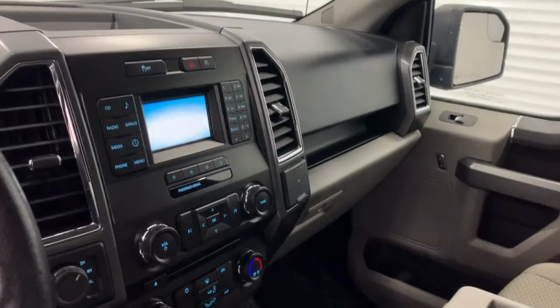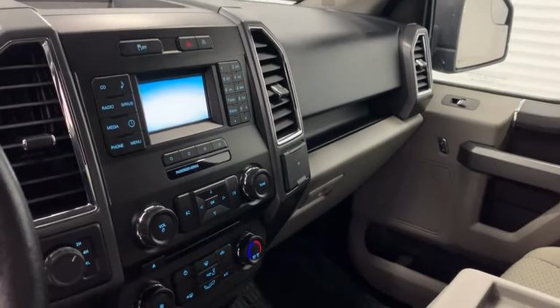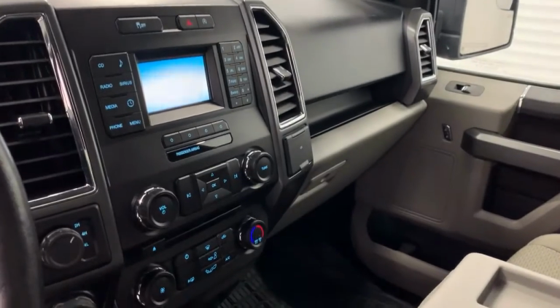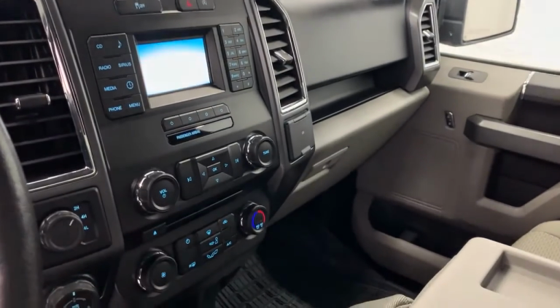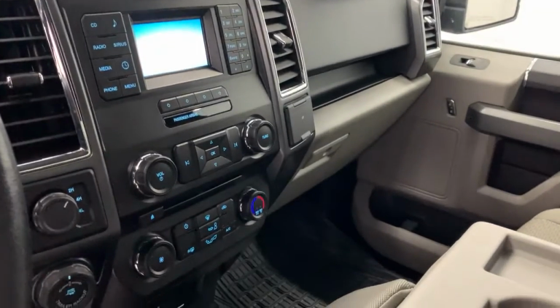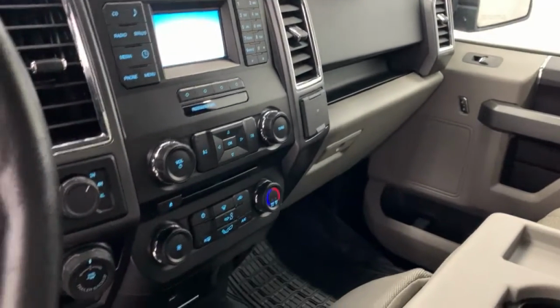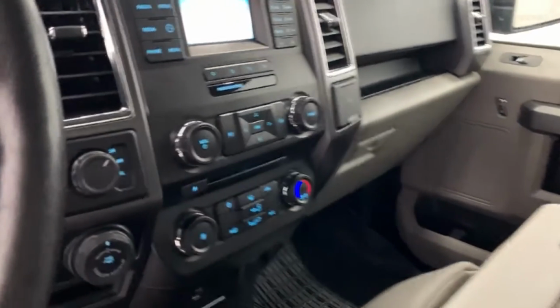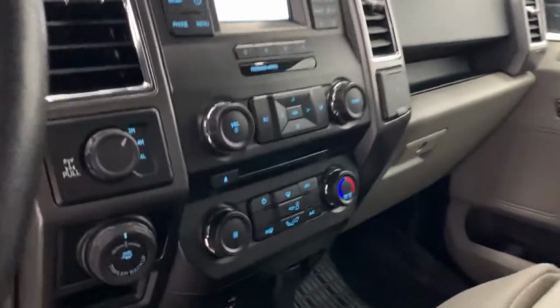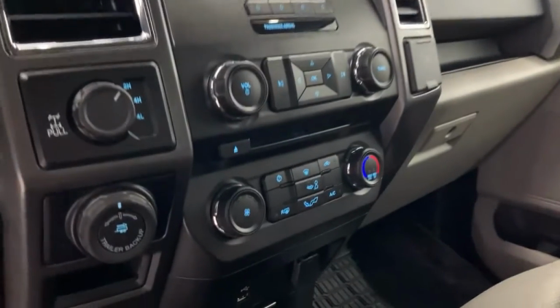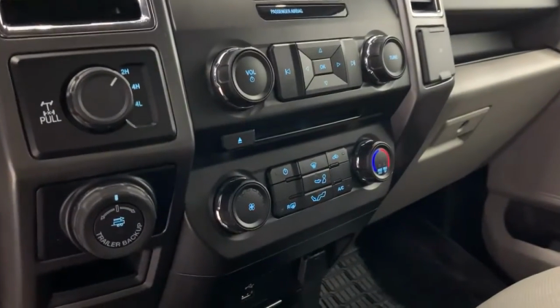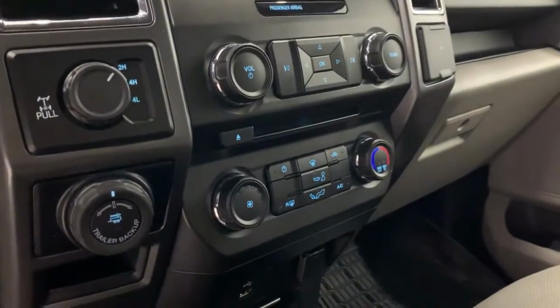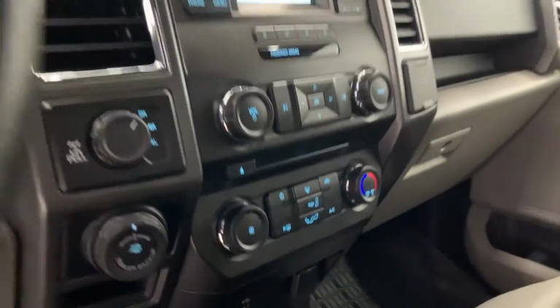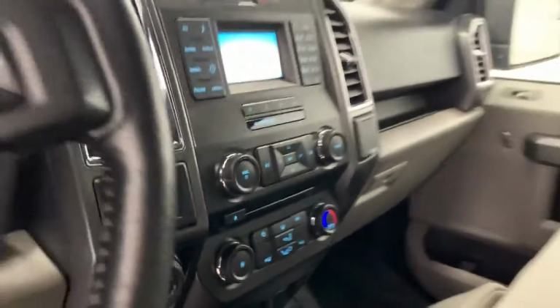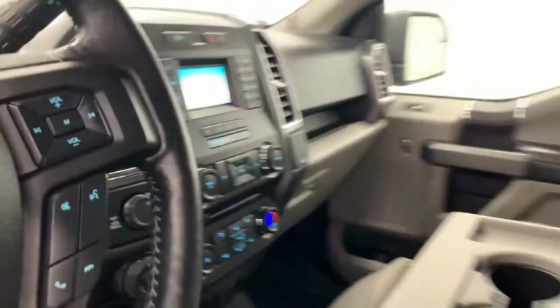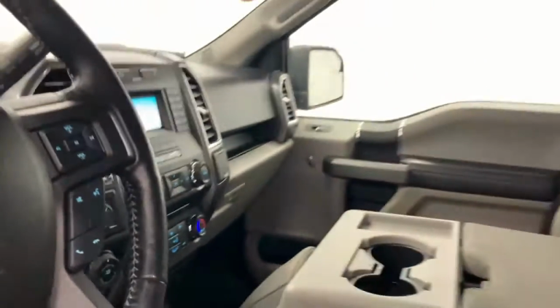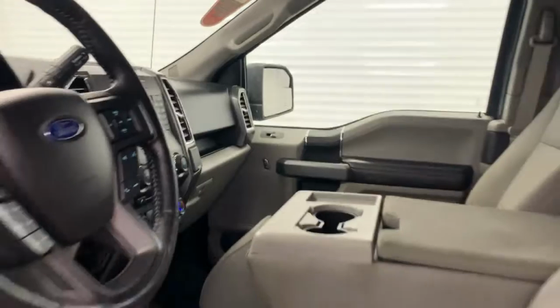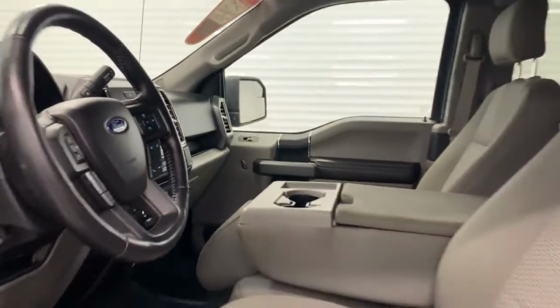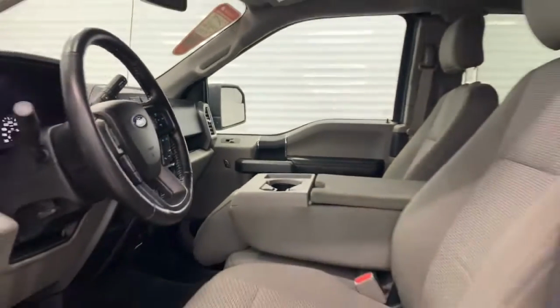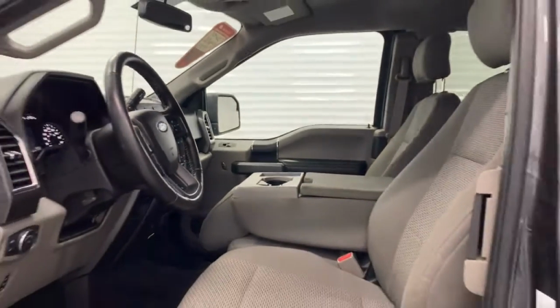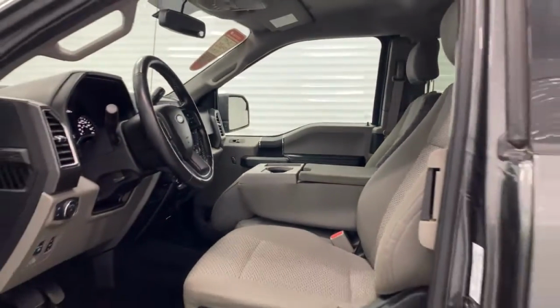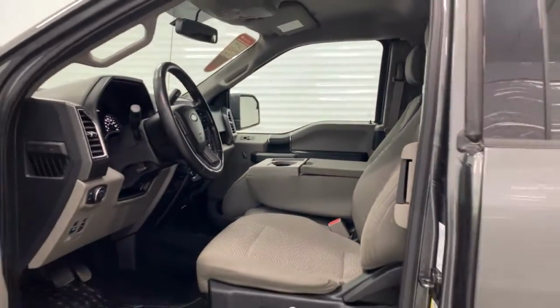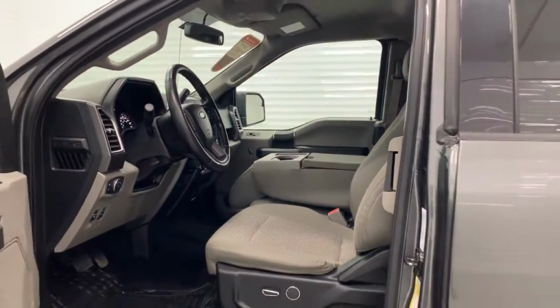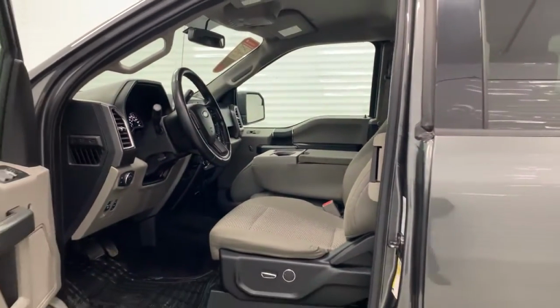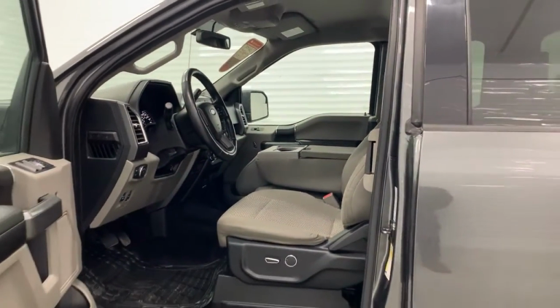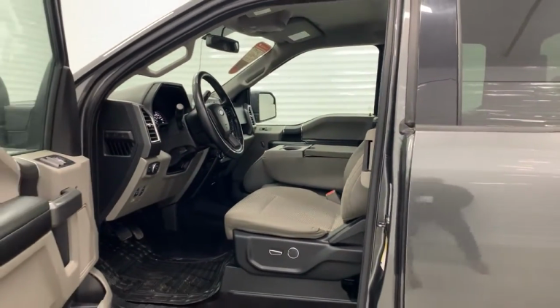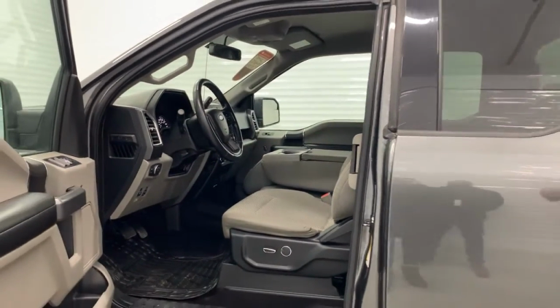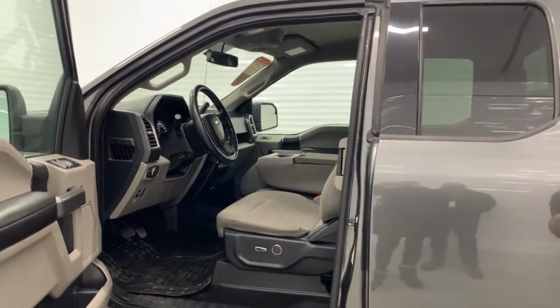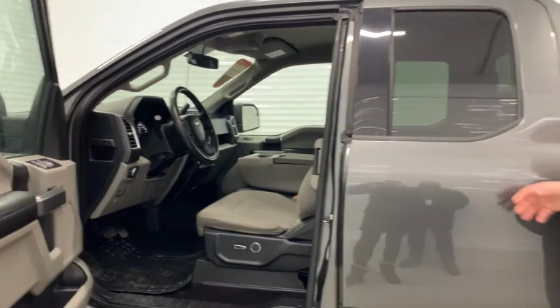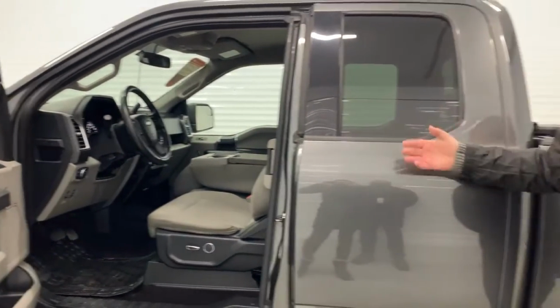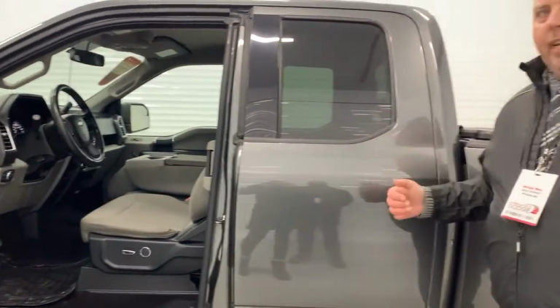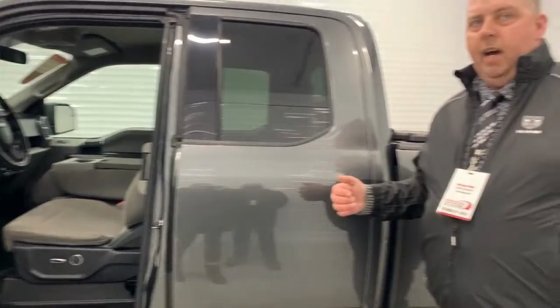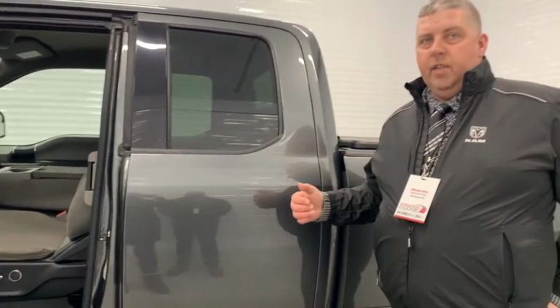You also have the dial for backing up — very convenient, very easy to use. You have the upgraded premium cloth seats with the power mechanism, as well as an extended cab version.